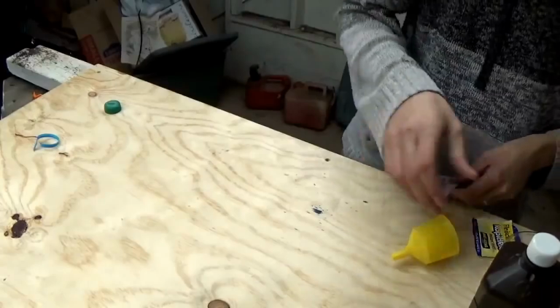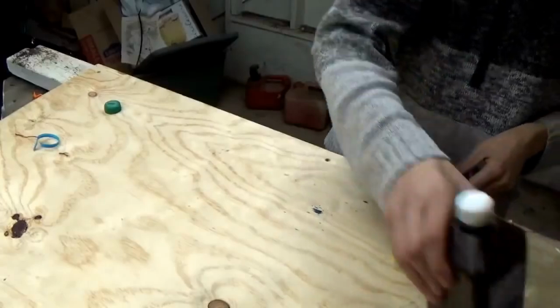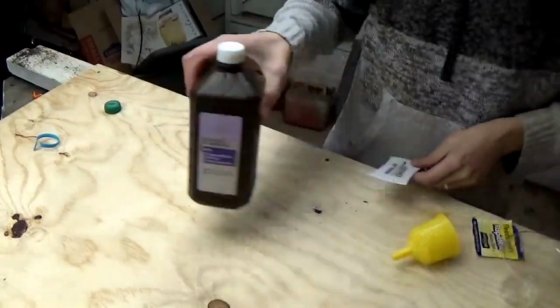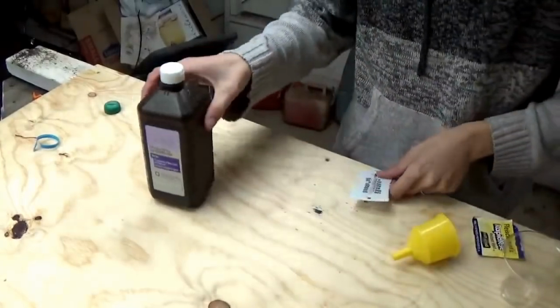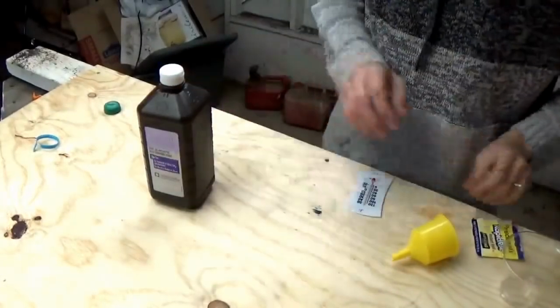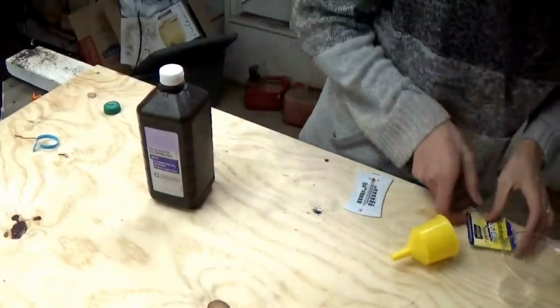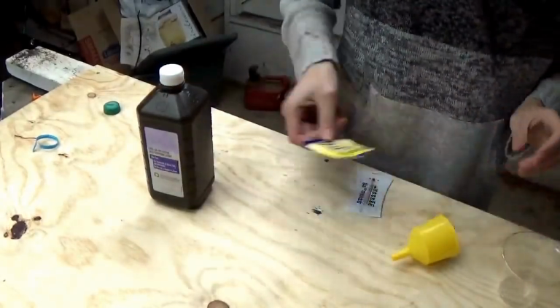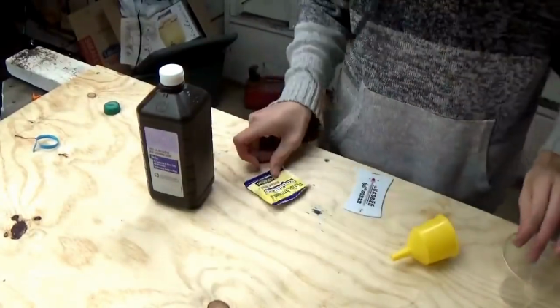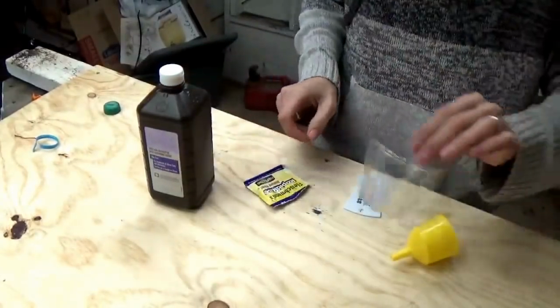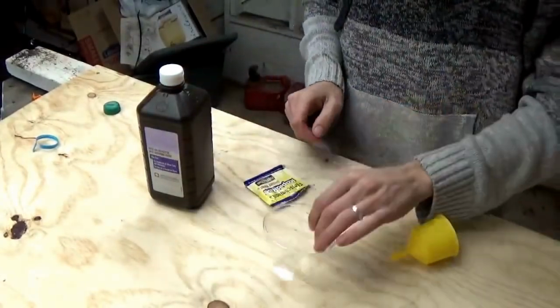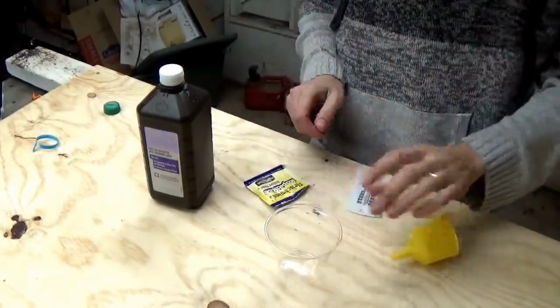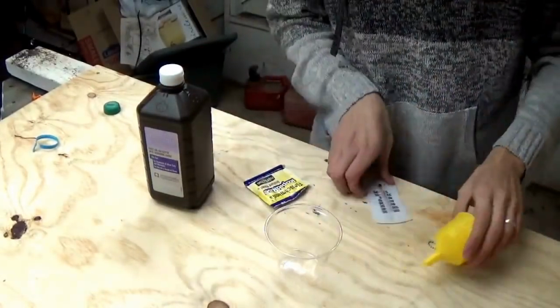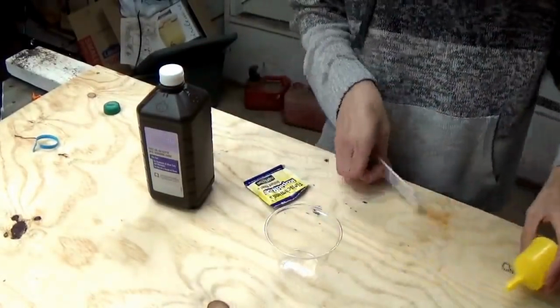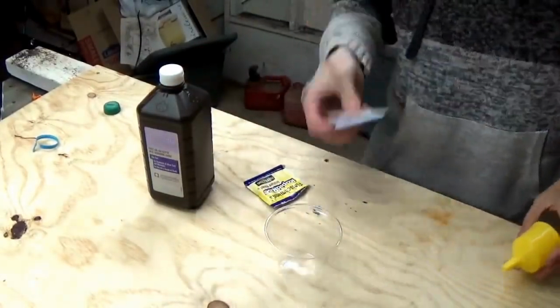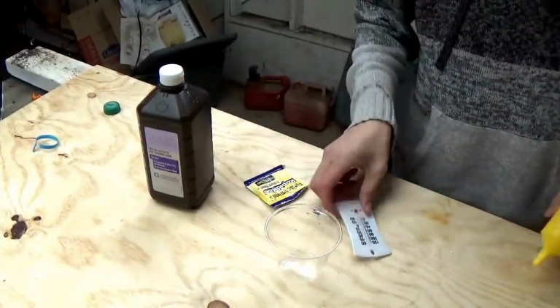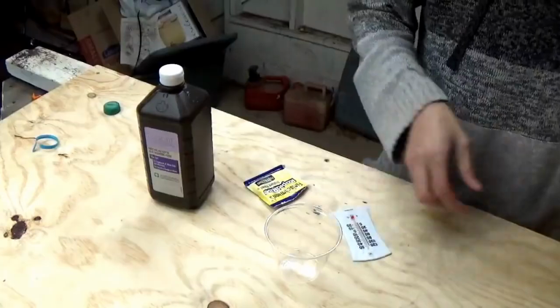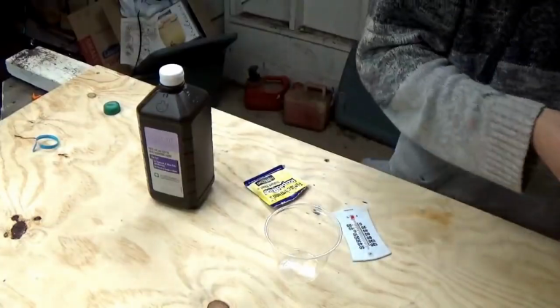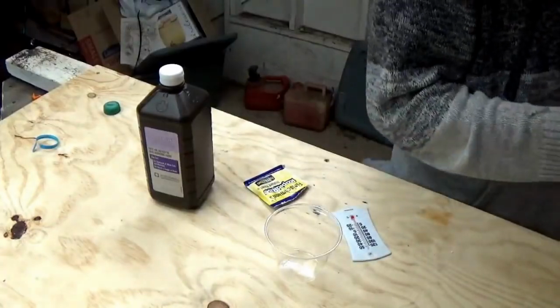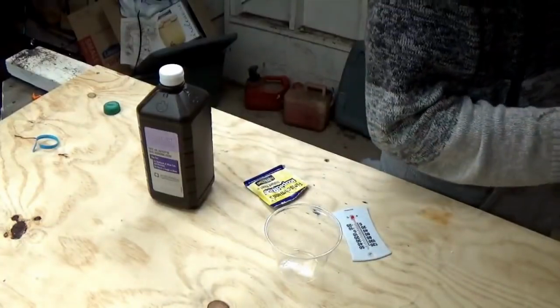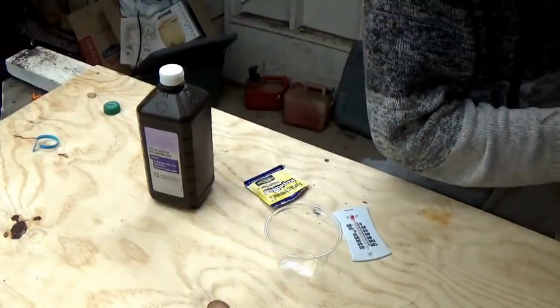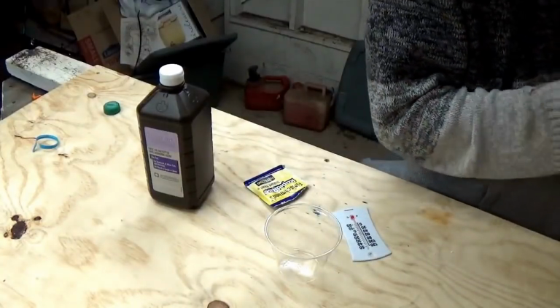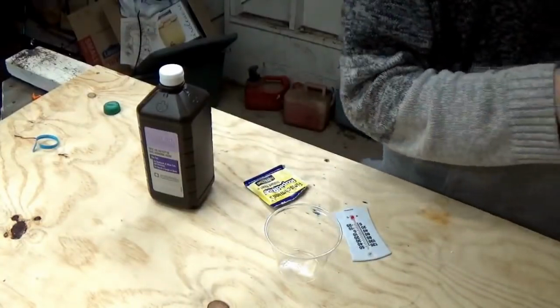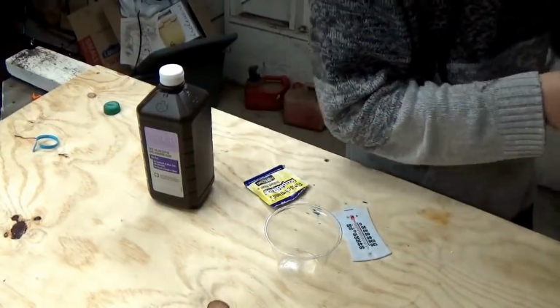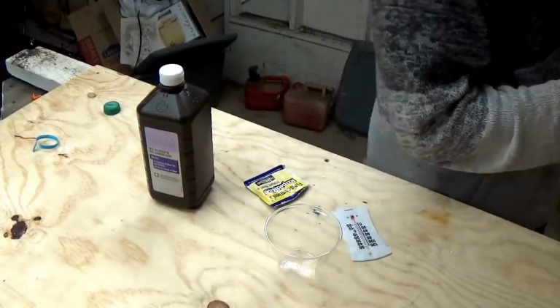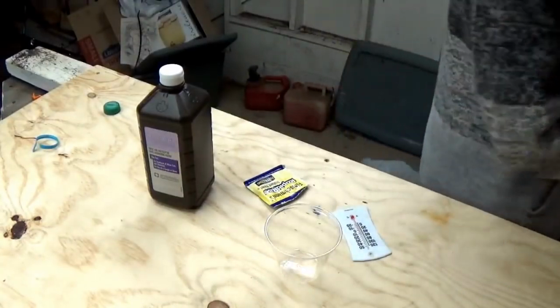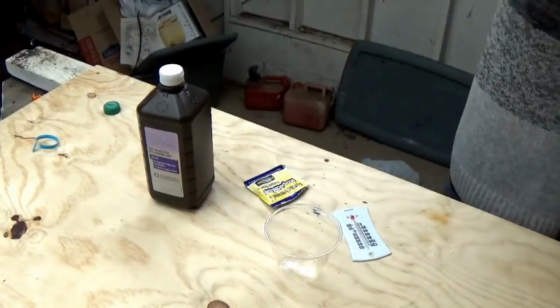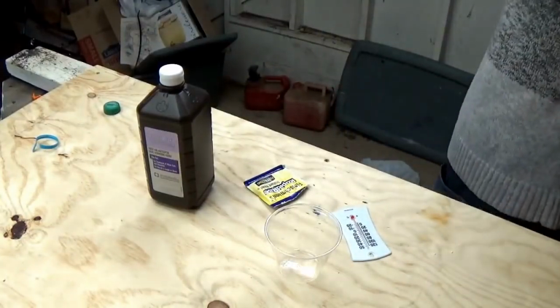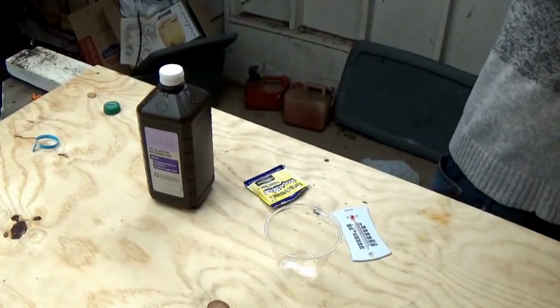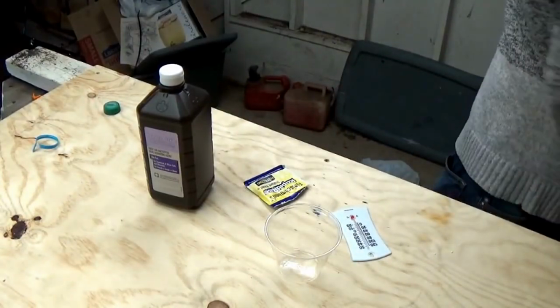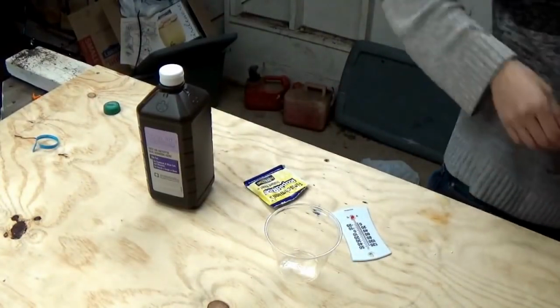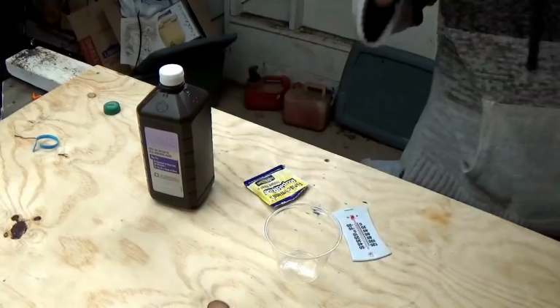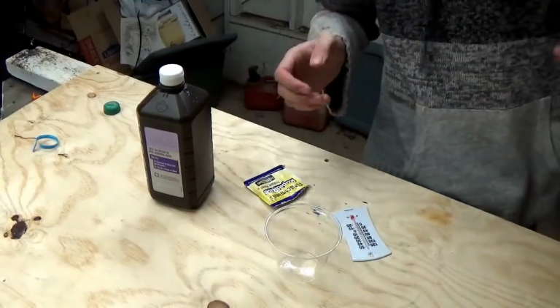What you need is peroxide, yeast, a cup, and a thermostat. What we're going to do is have a chemical reaction that produces heat, which will be pretty cool.